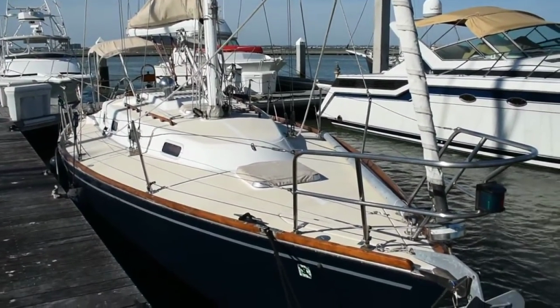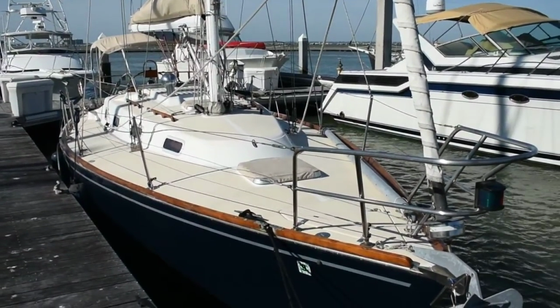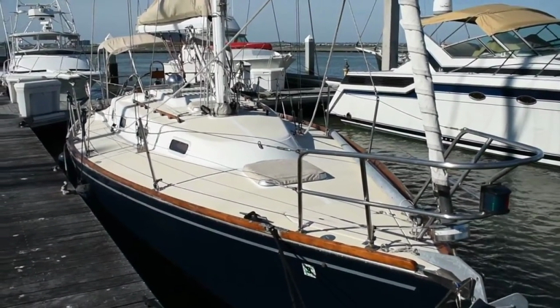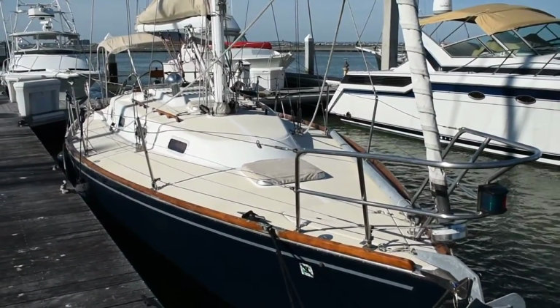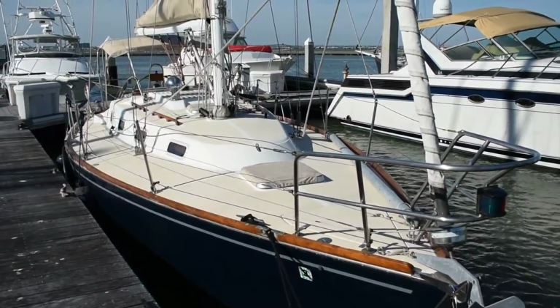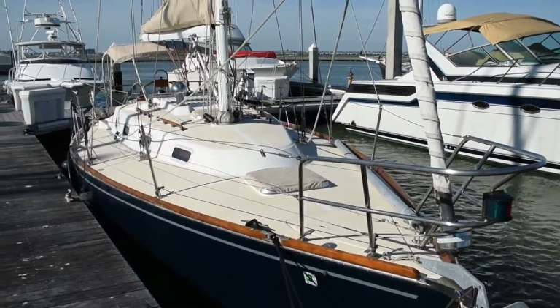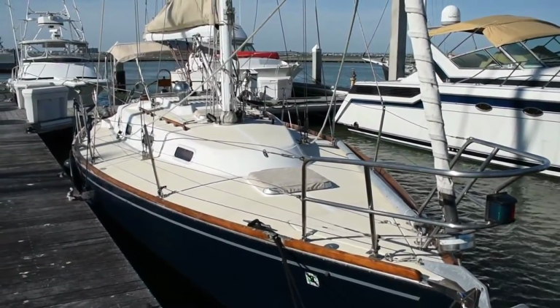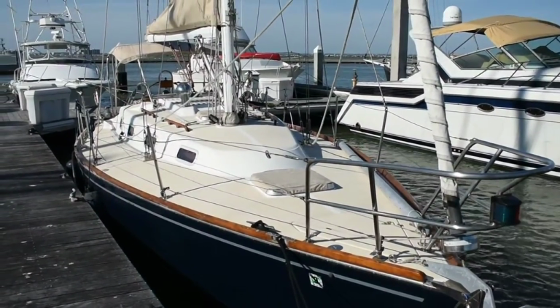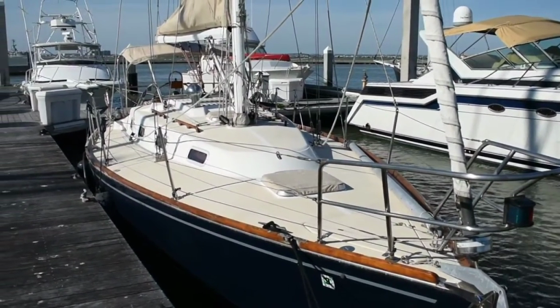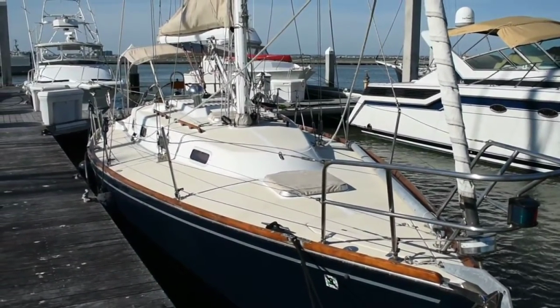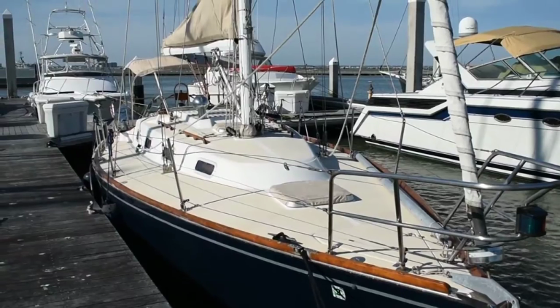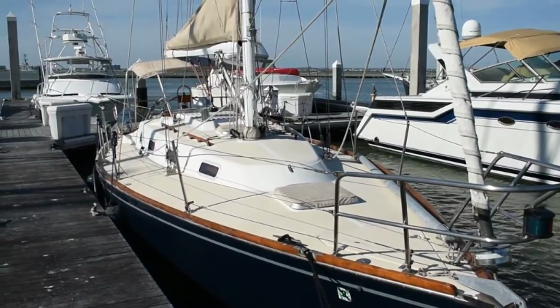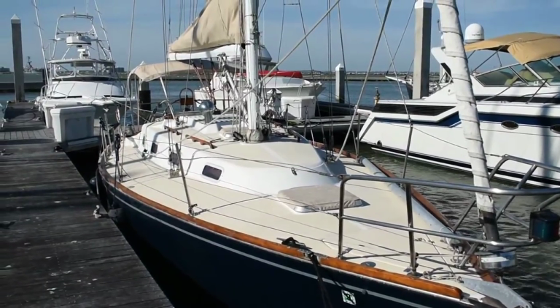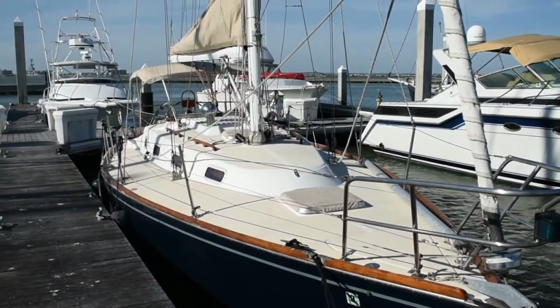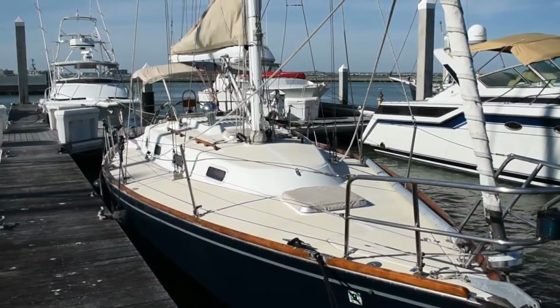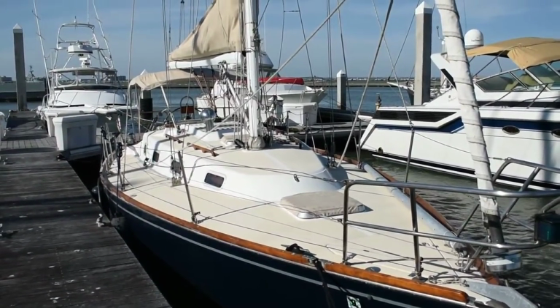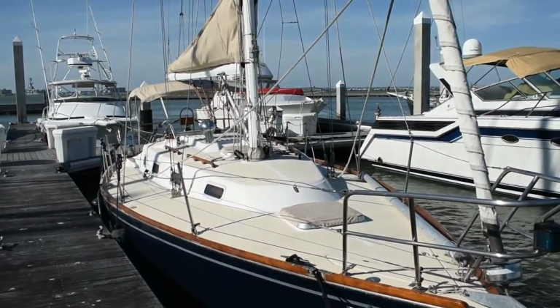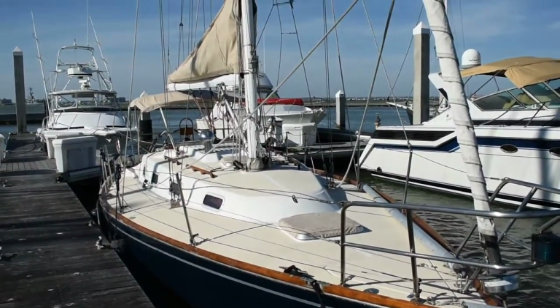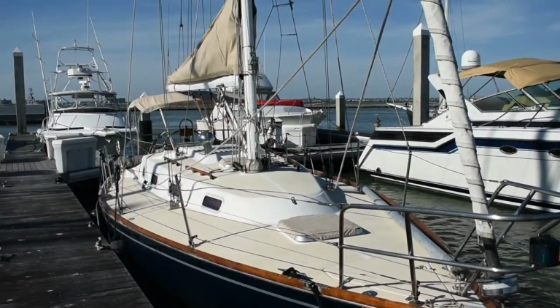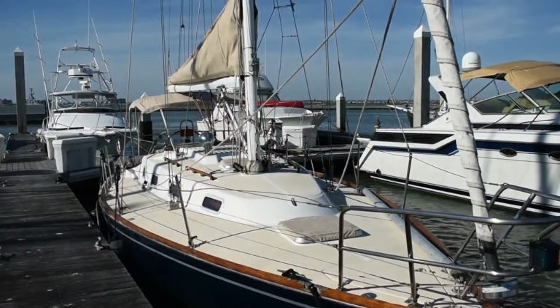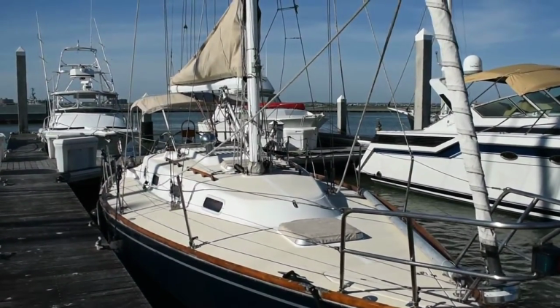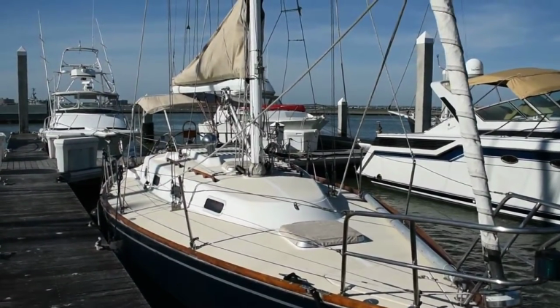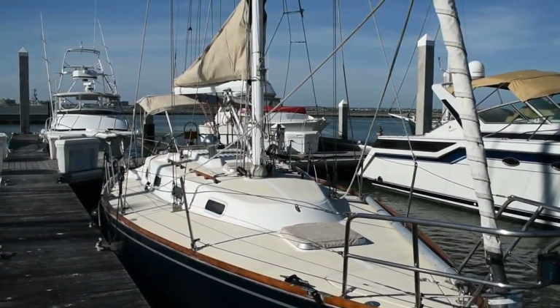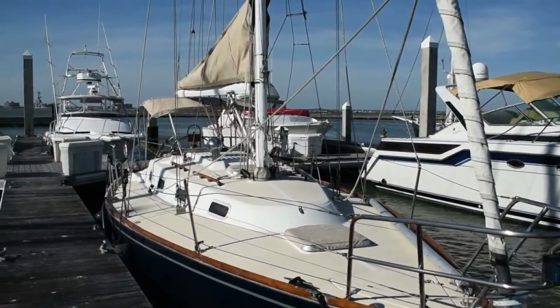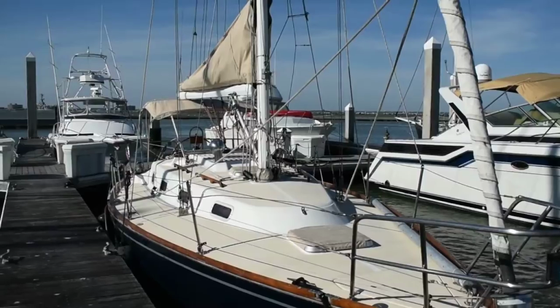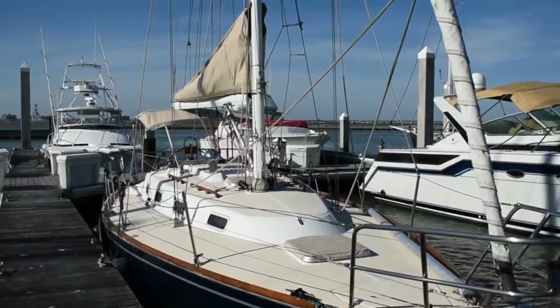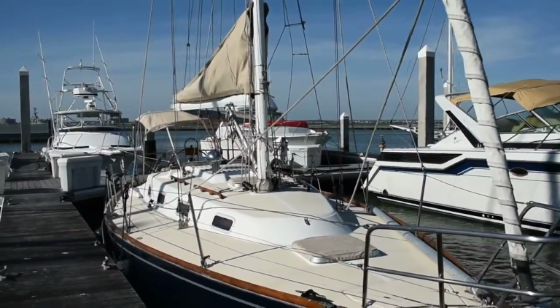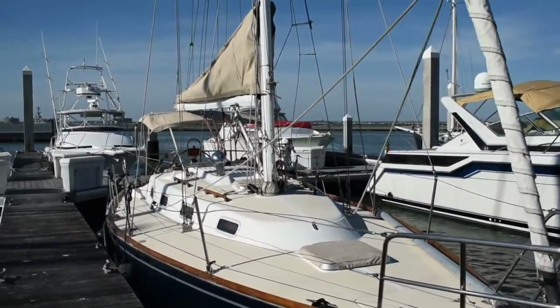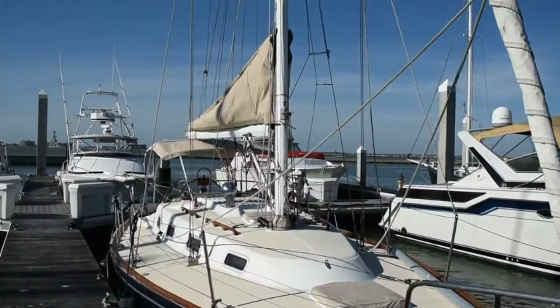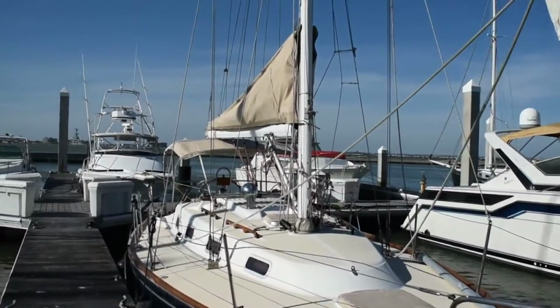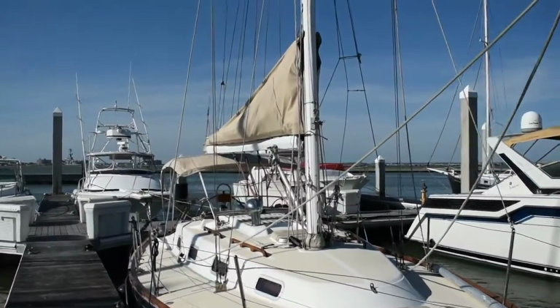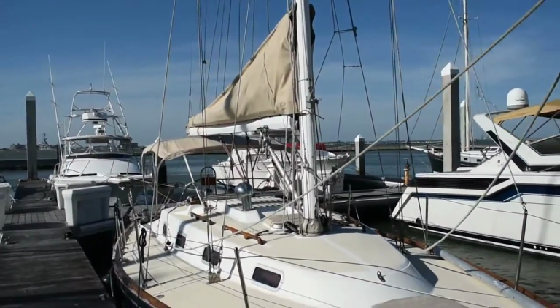Hi, this is Steve with Boatshed Texas. We're down here in this 1990 Tartan 31 sloop. I'm going to give you a walk on the exterior of this boat and give you an idea of the floor plan and layout.